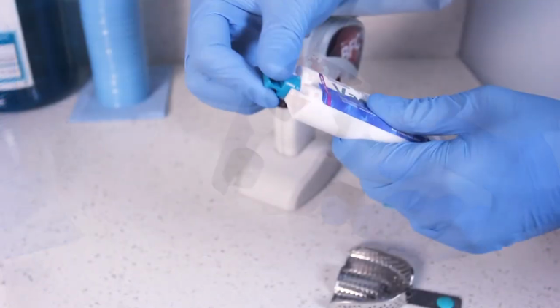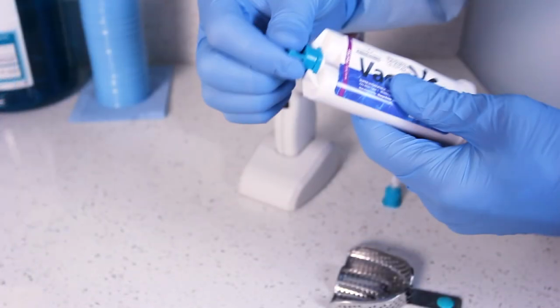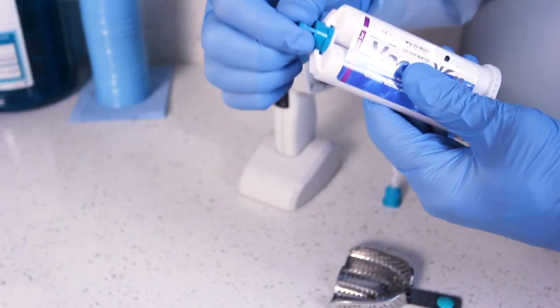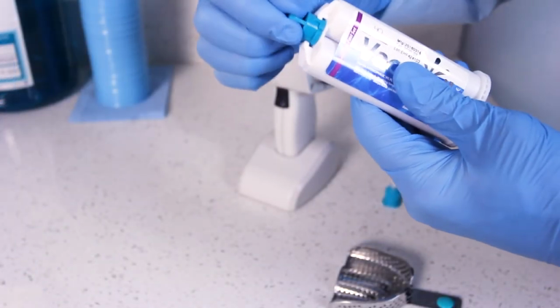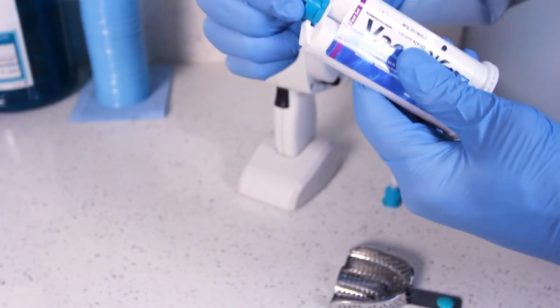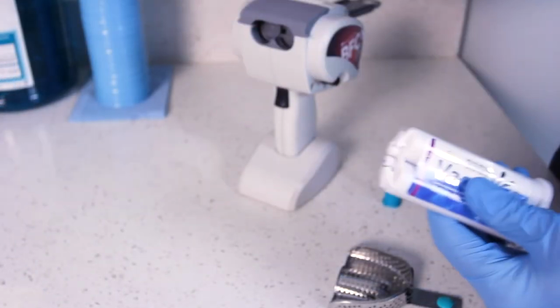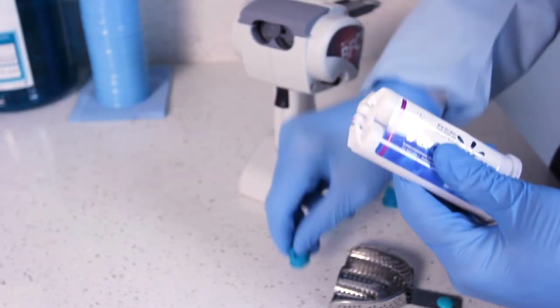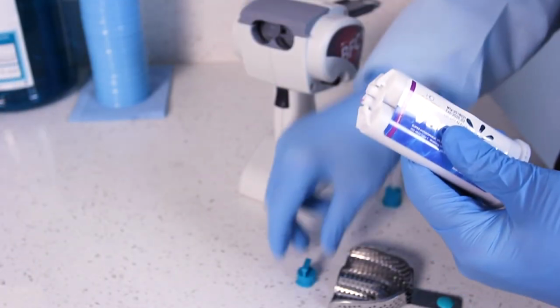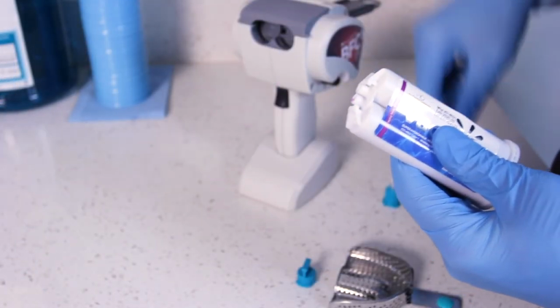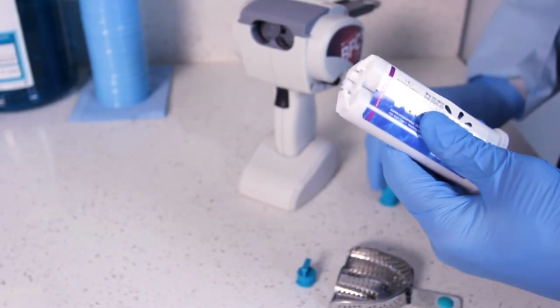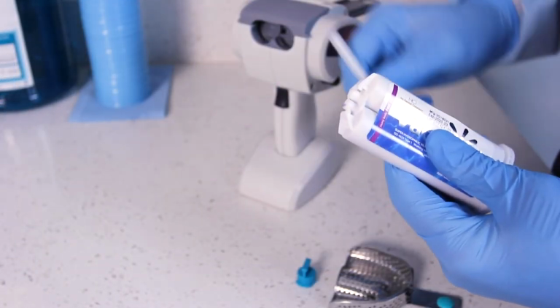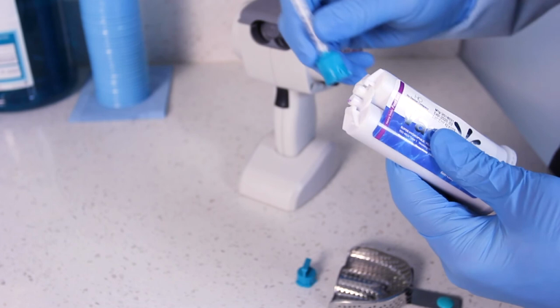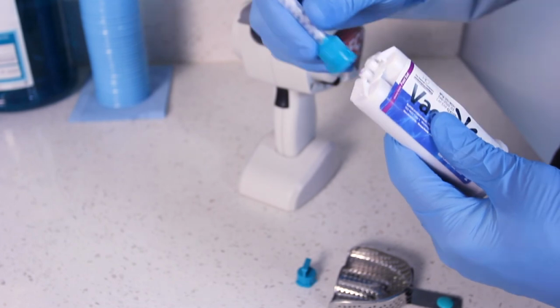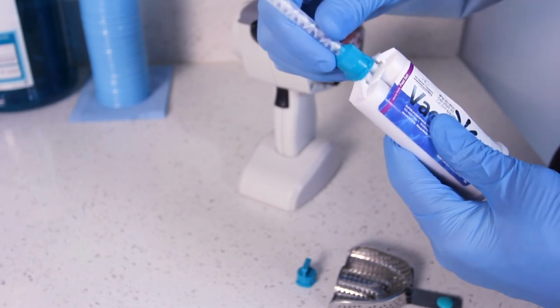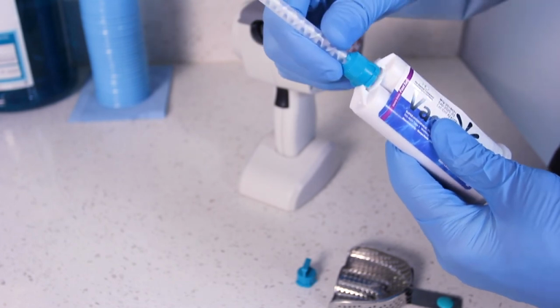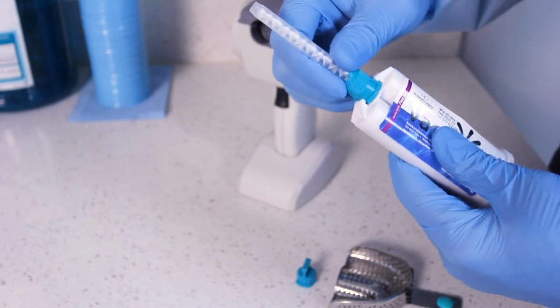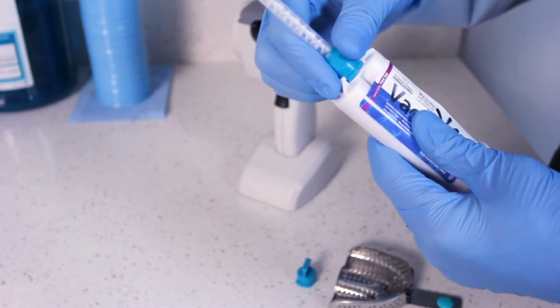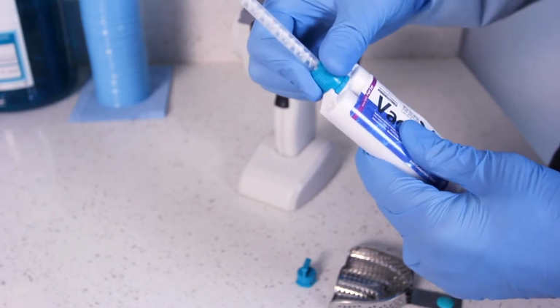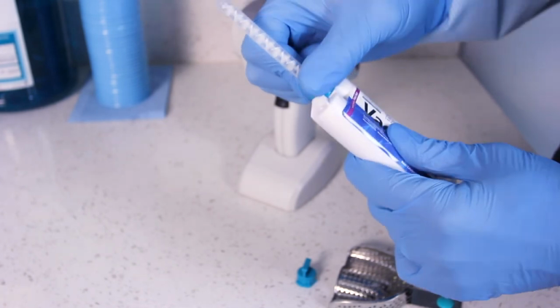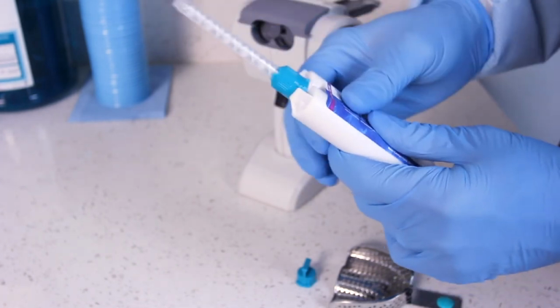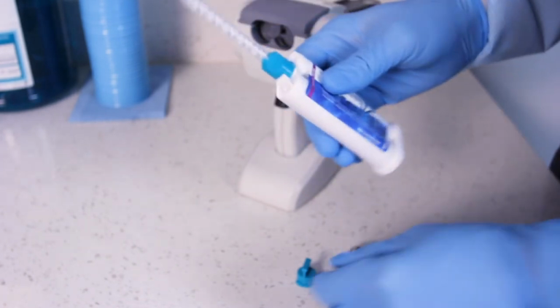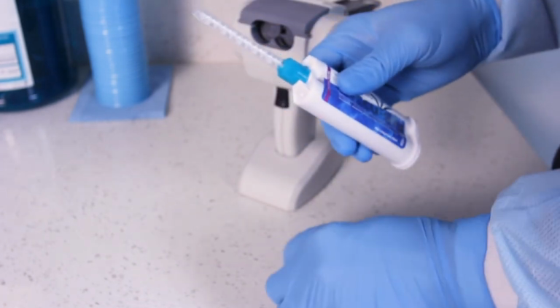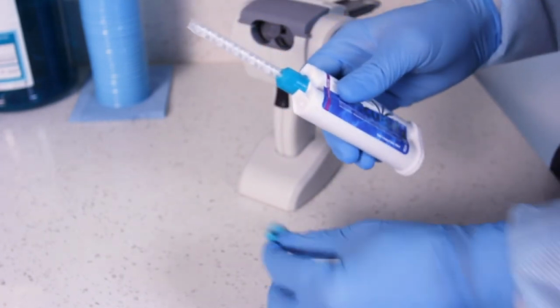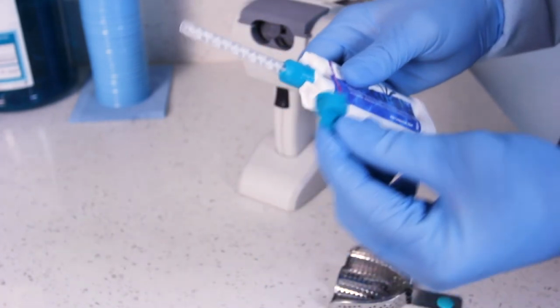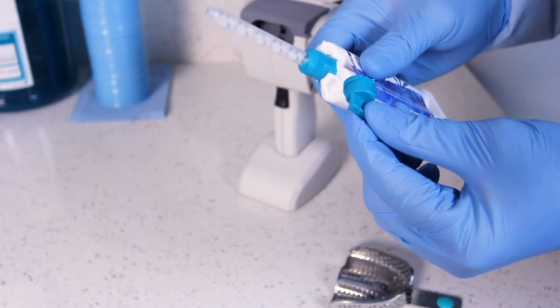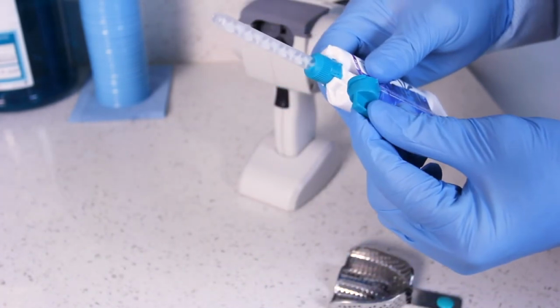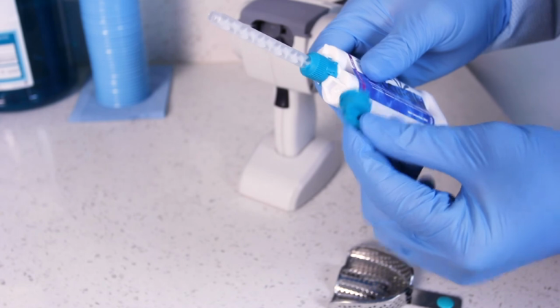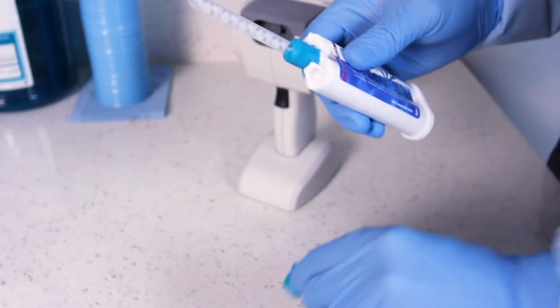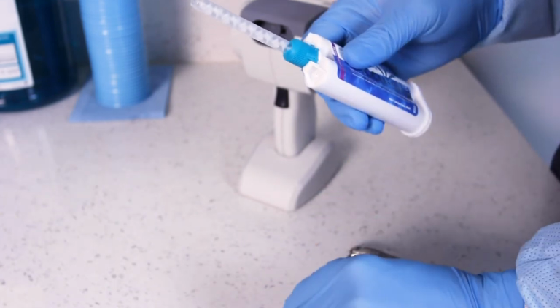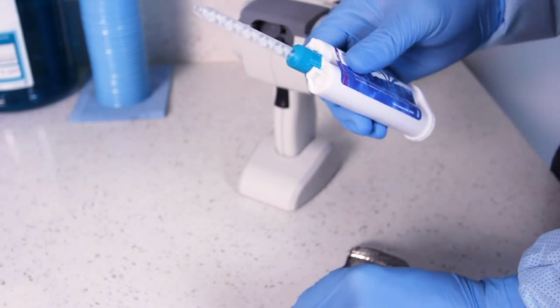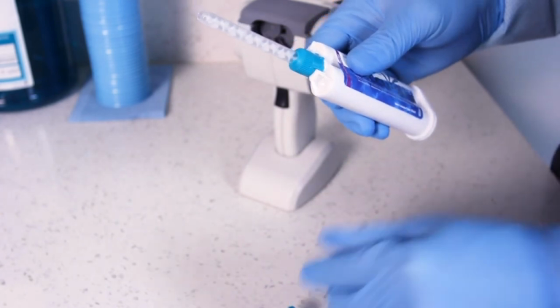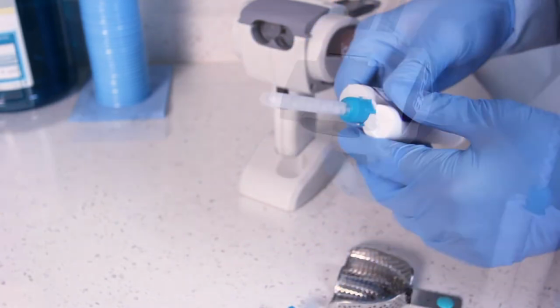Attach a mixing tip to the cartridge. It is extremely important that the hub color of the mixing tip matches the color of the material cartridge cap. For example, teal hub tips must be used with heavy body material.